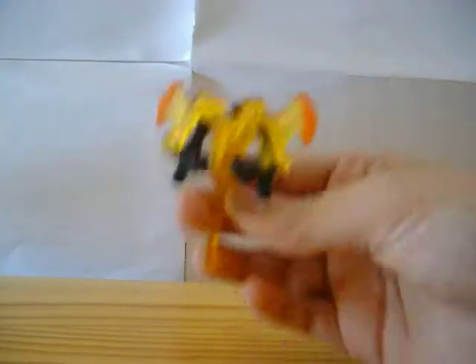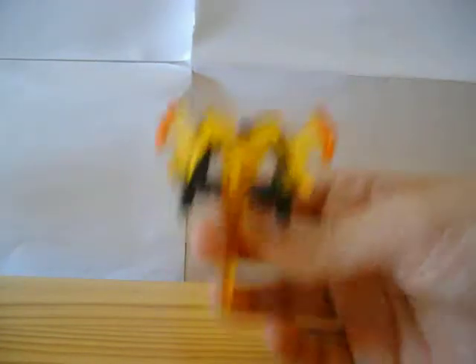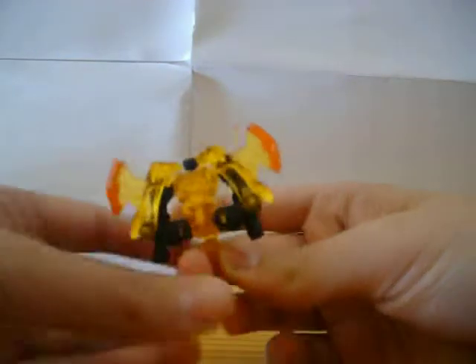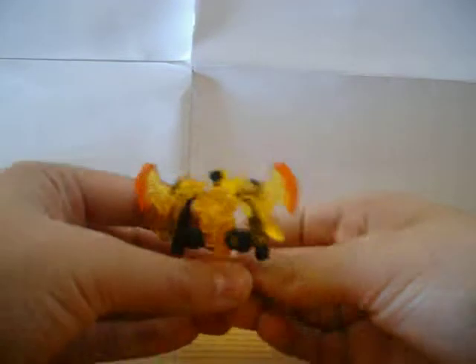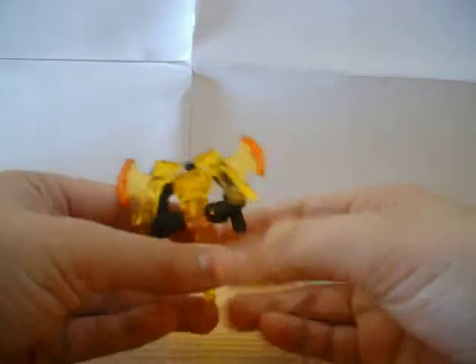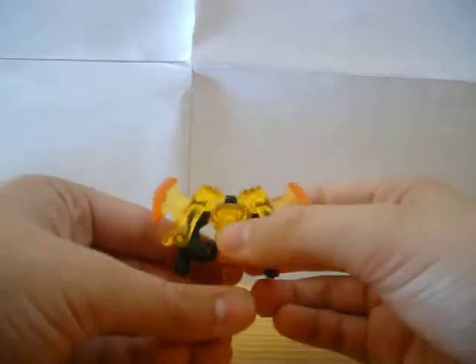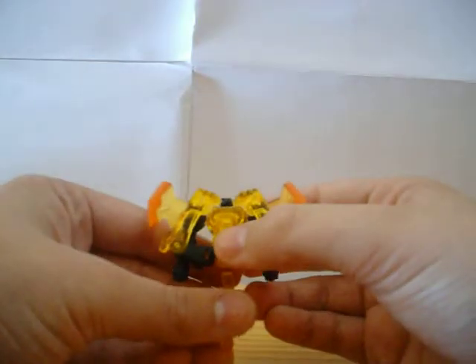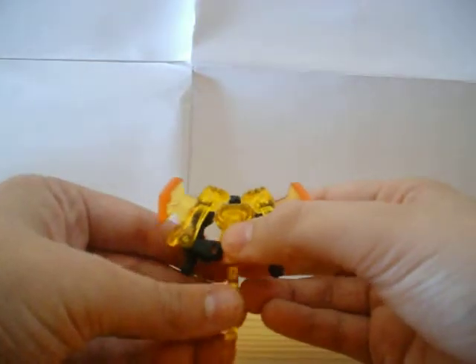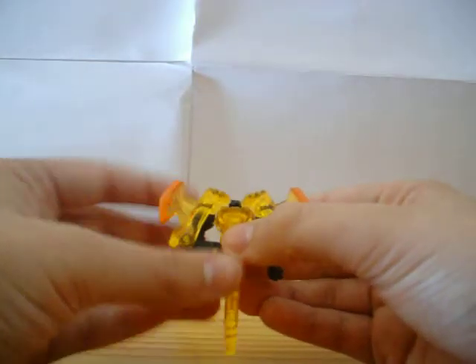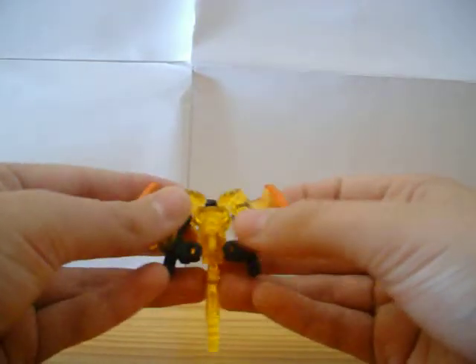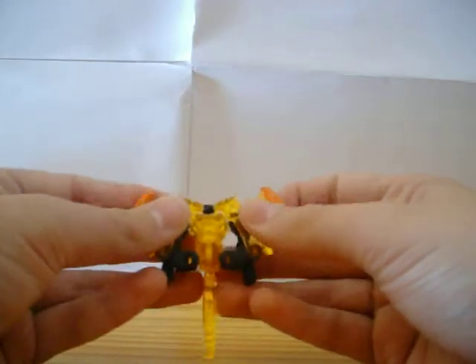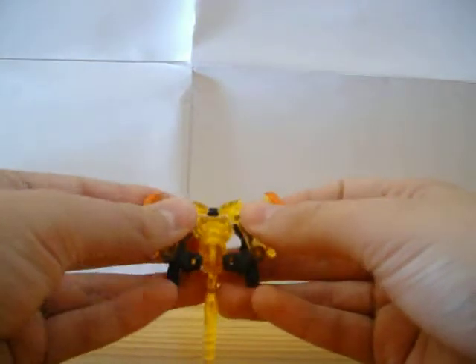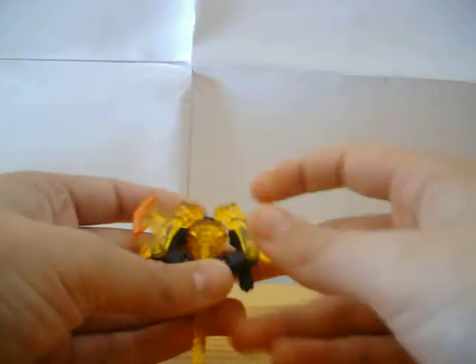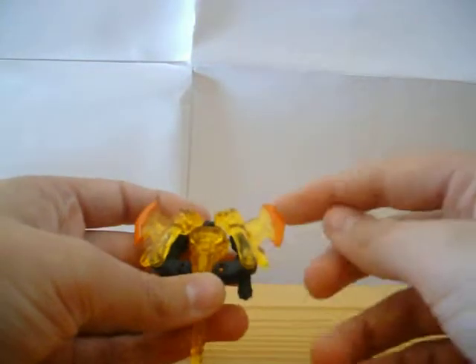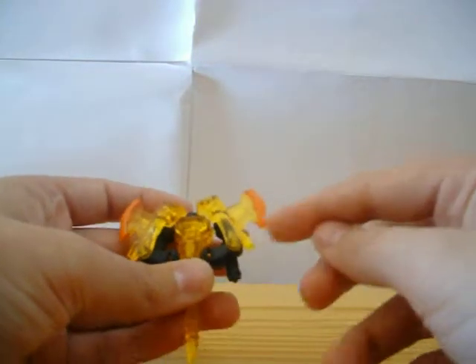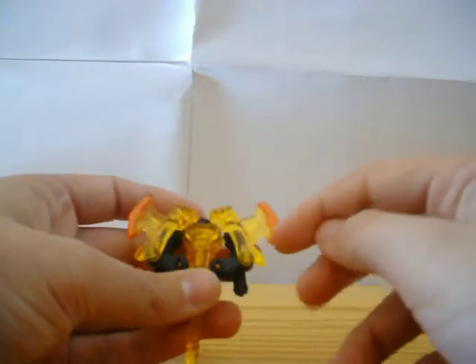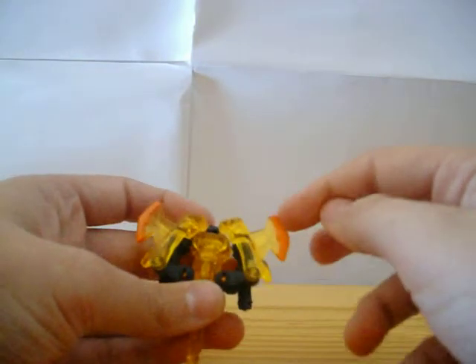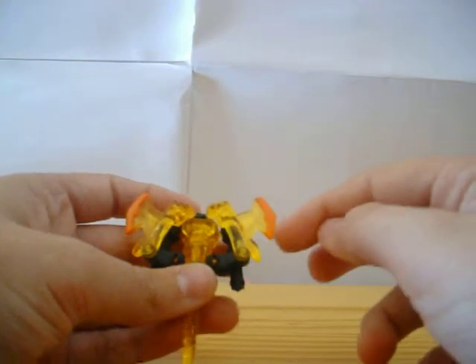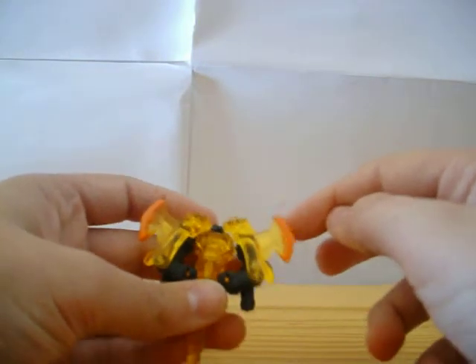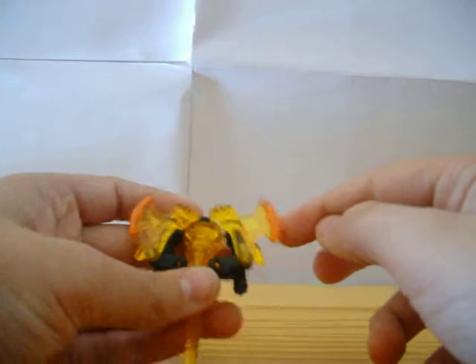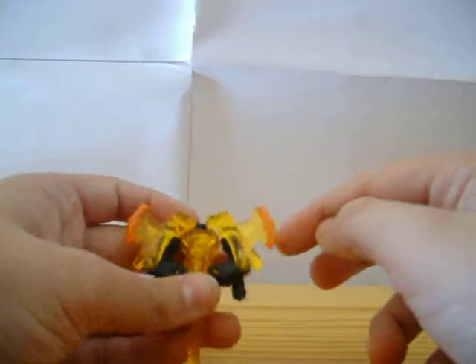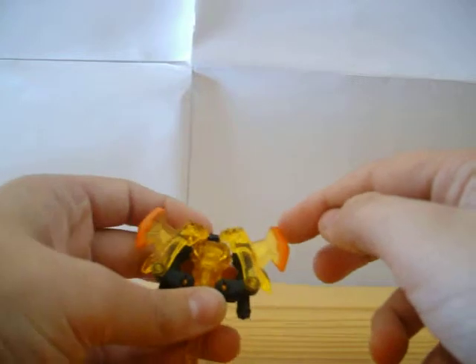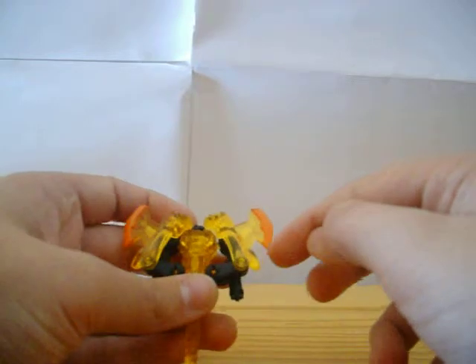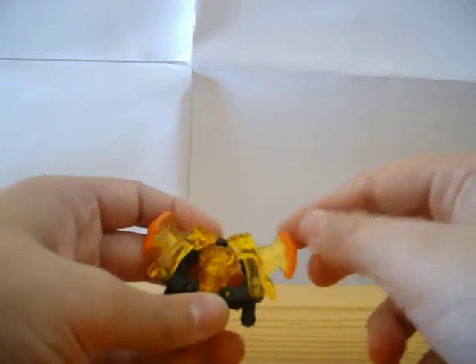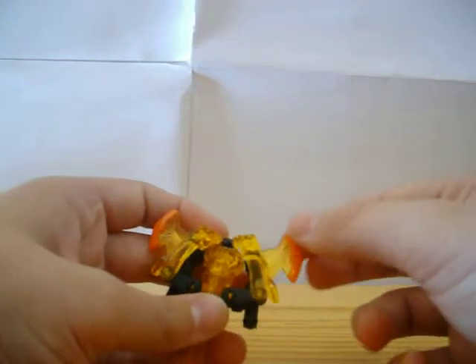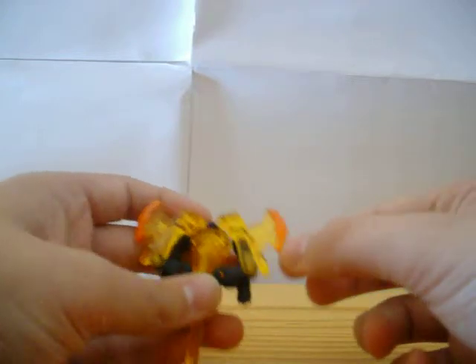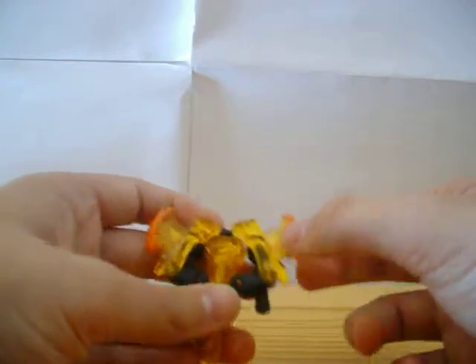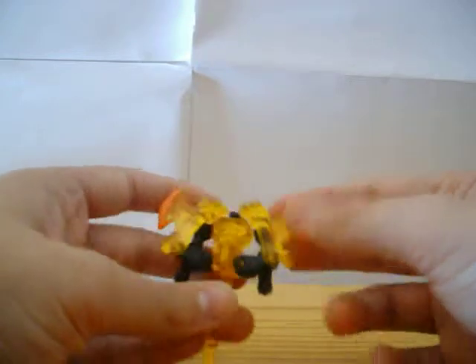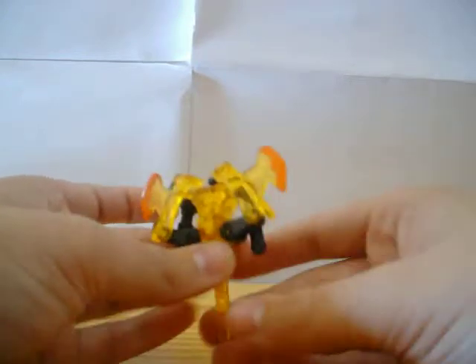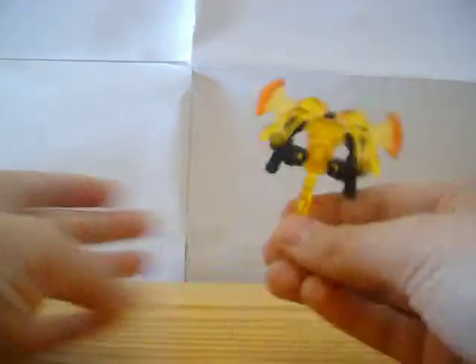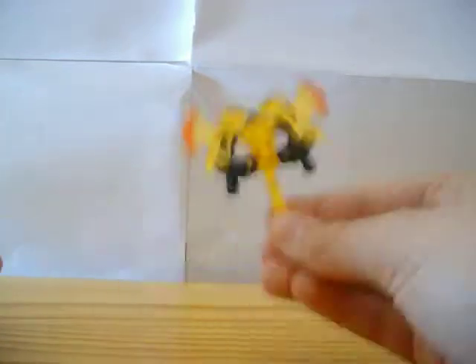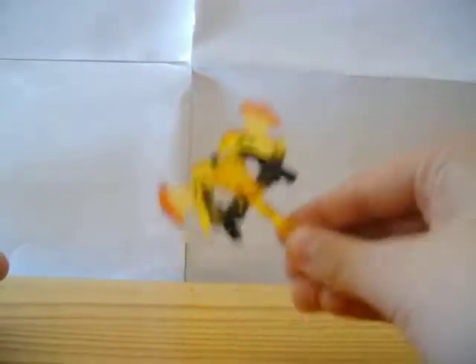That's his axe mode anyway. You can tell it's an axe because of these bits — they're not sharp, but it does look like an axe.